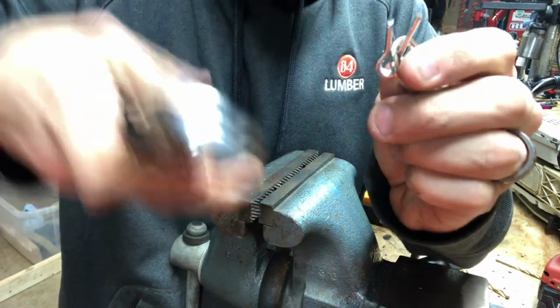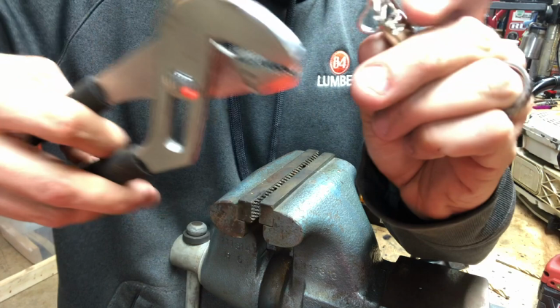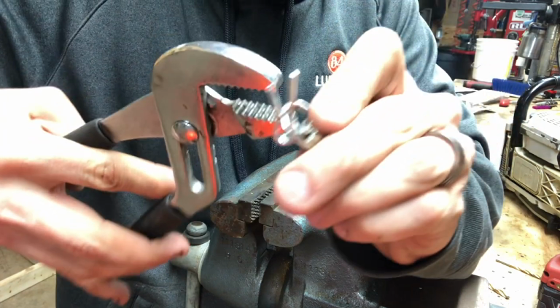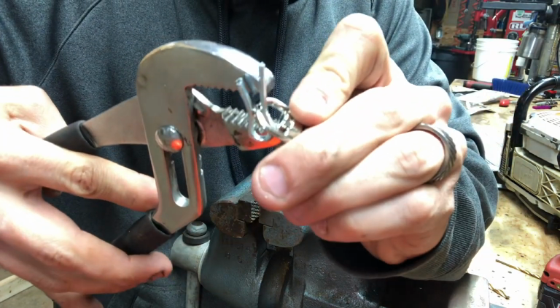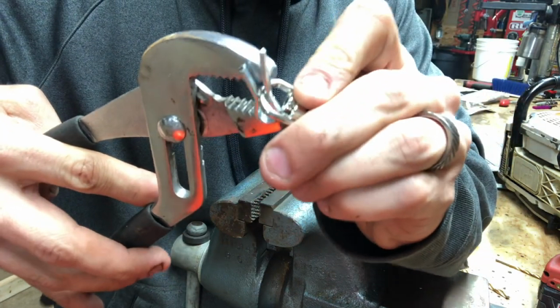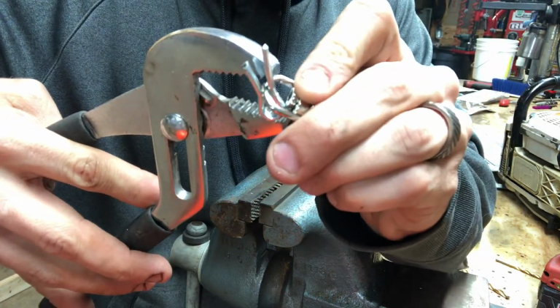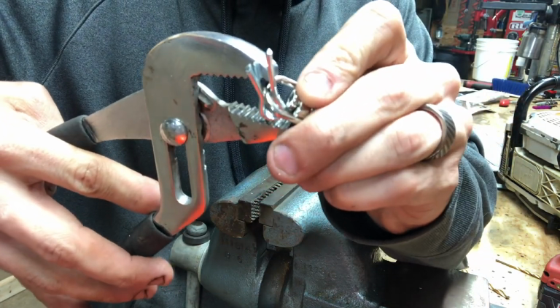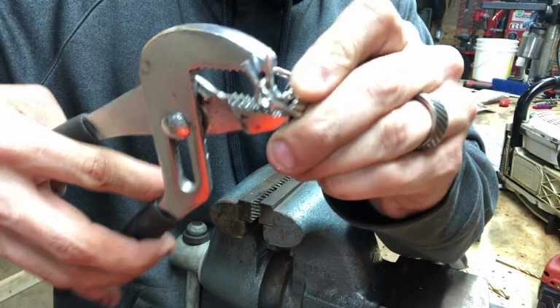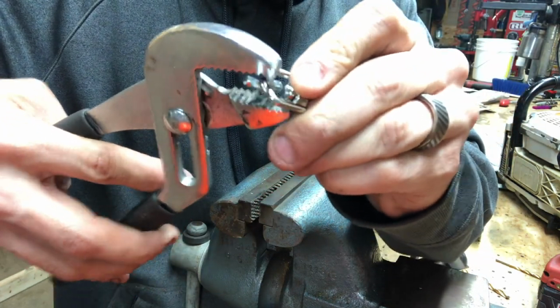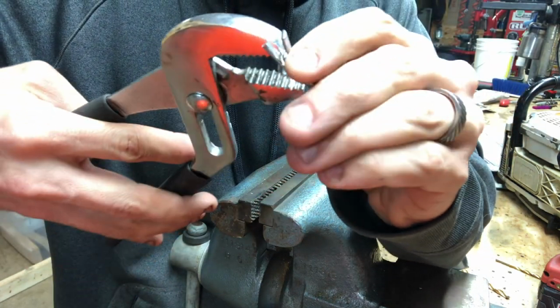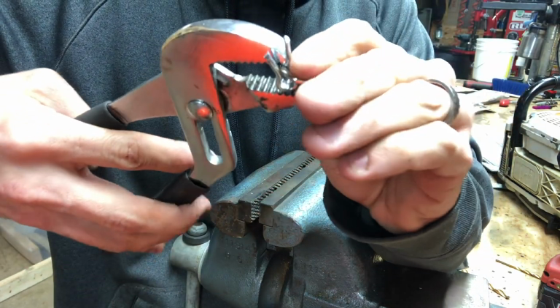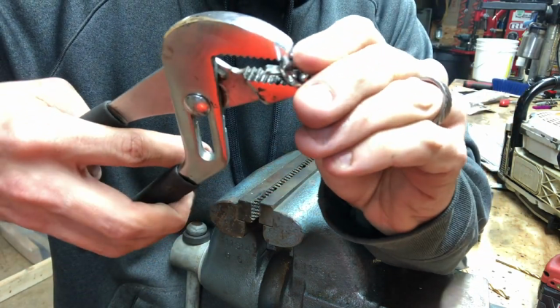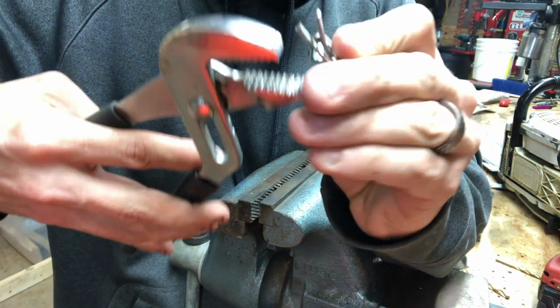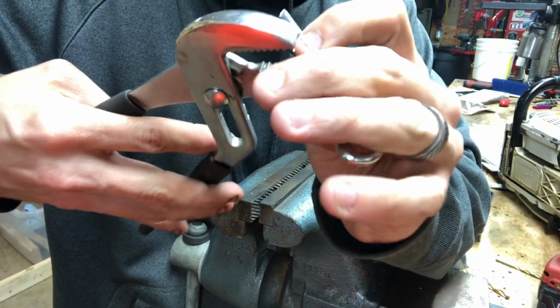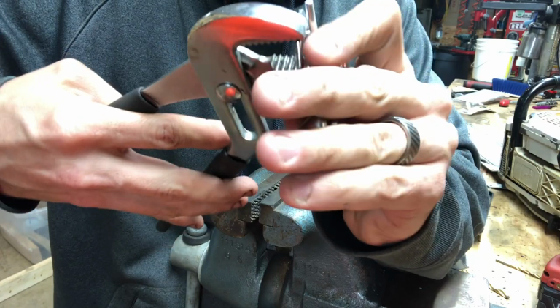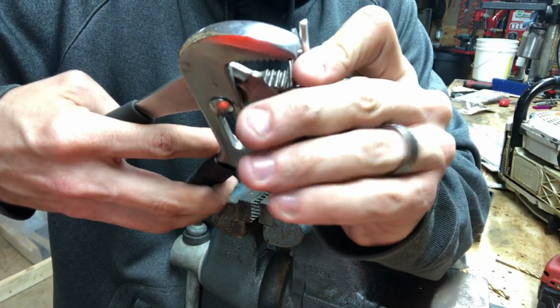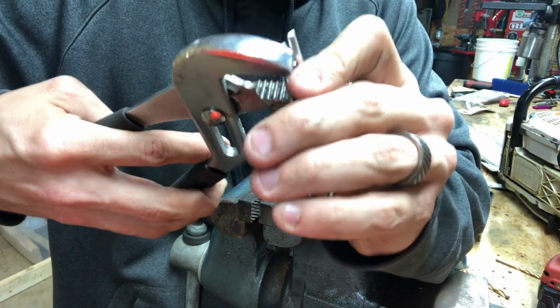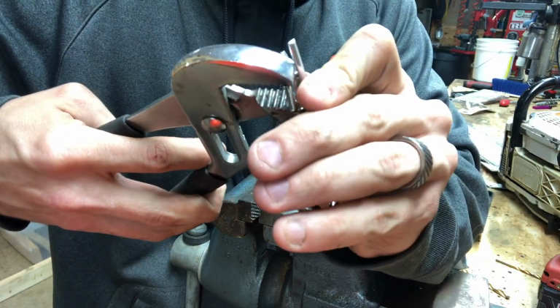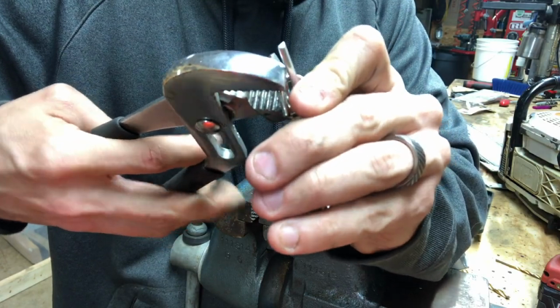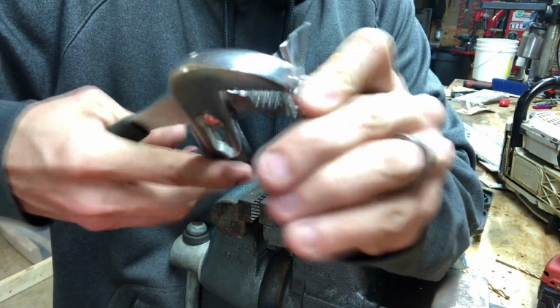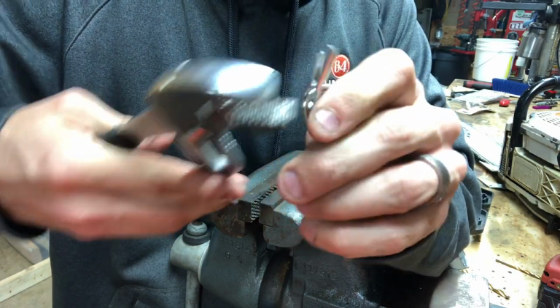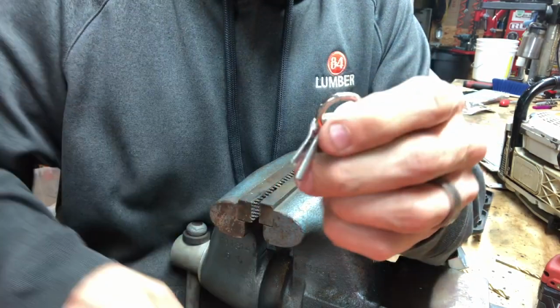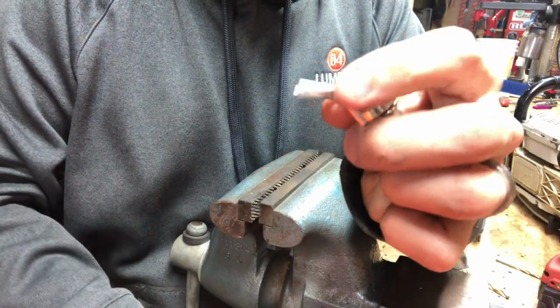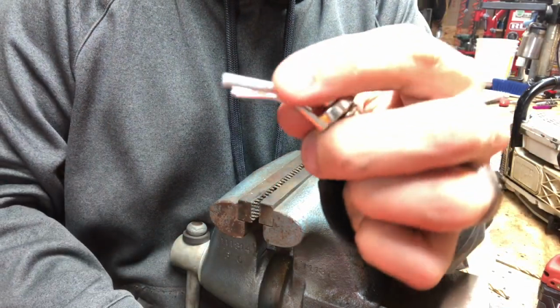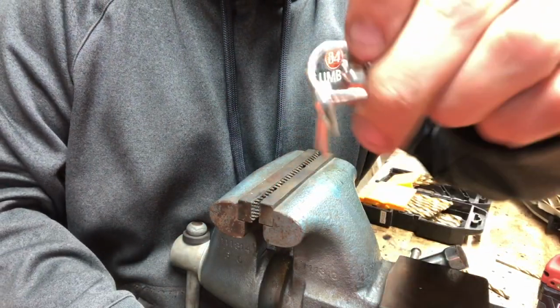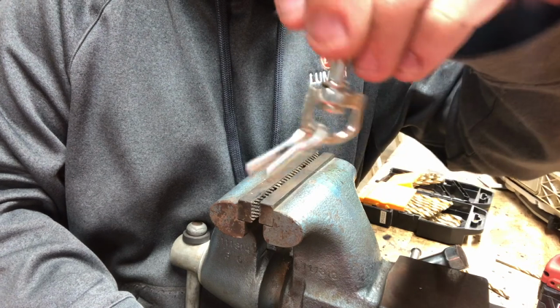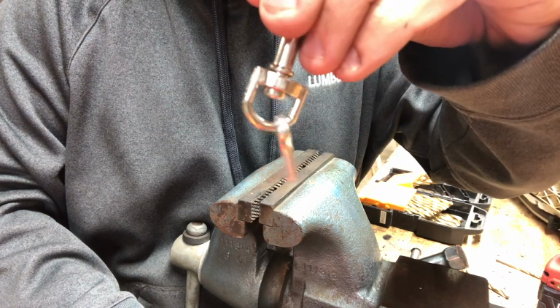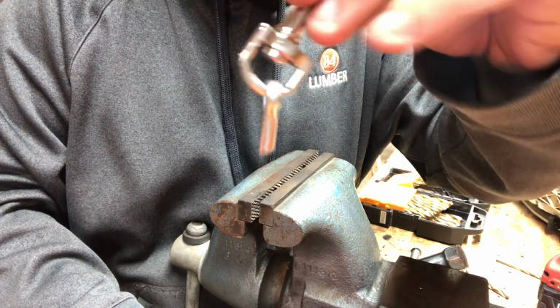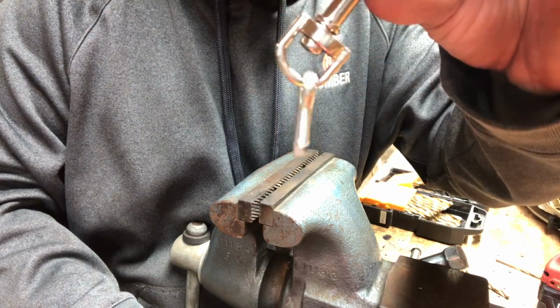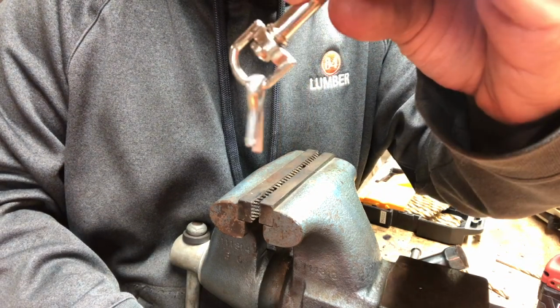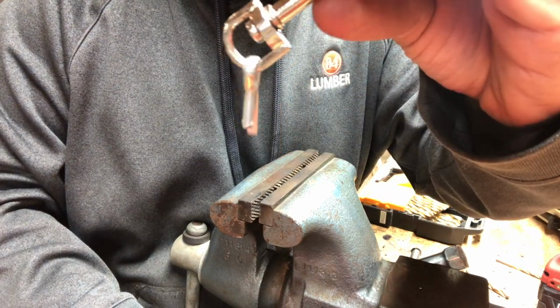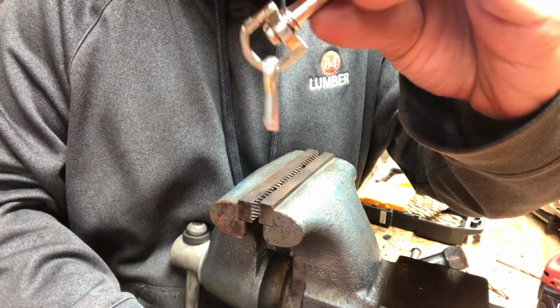We're almost there — almost there. Now we've got the cotter pin around the swivel, and it keeps swiveling. Now what we want to do is shut this back up, just like so.